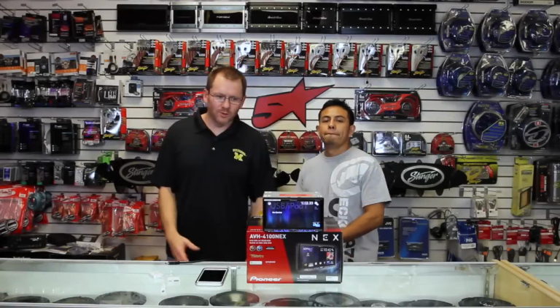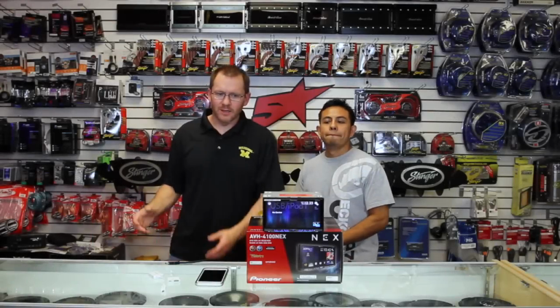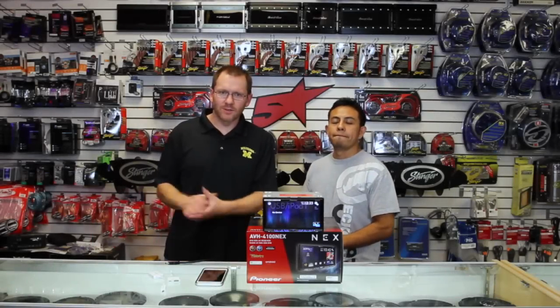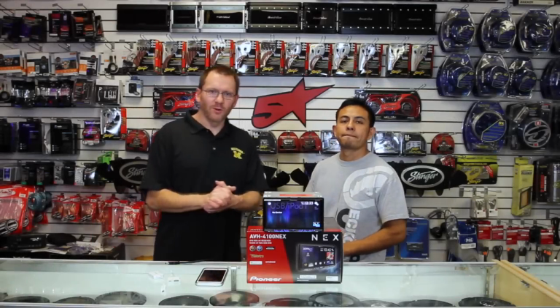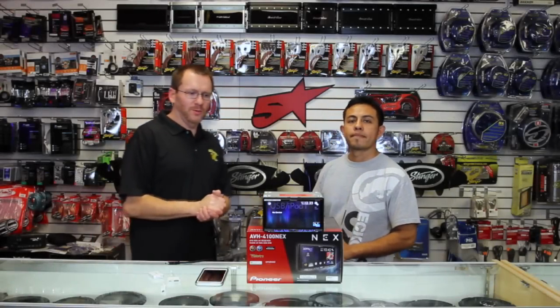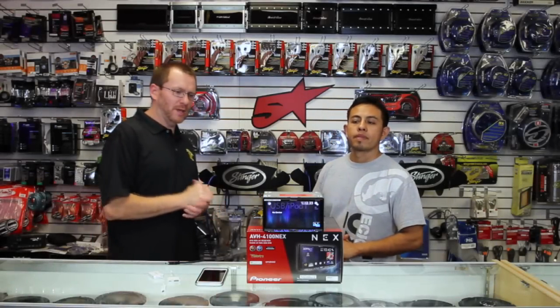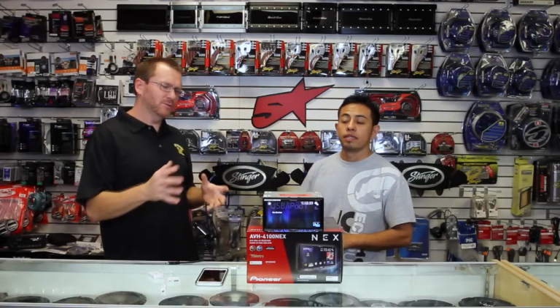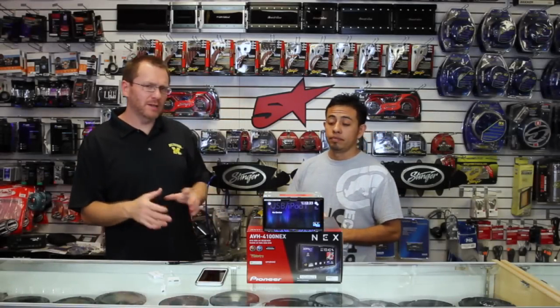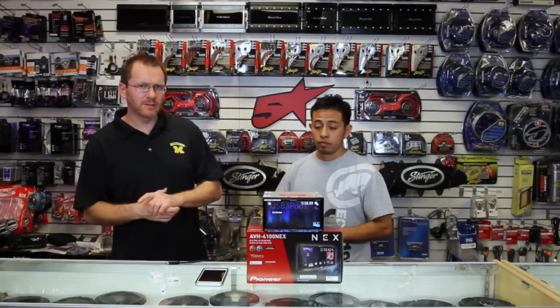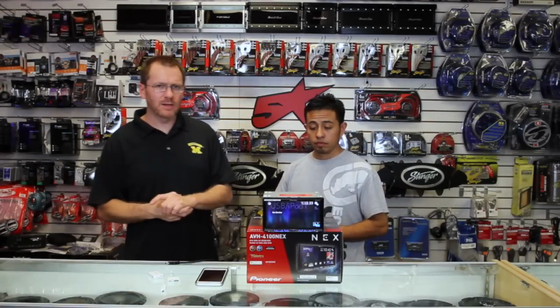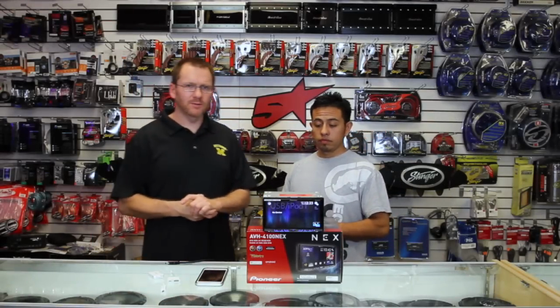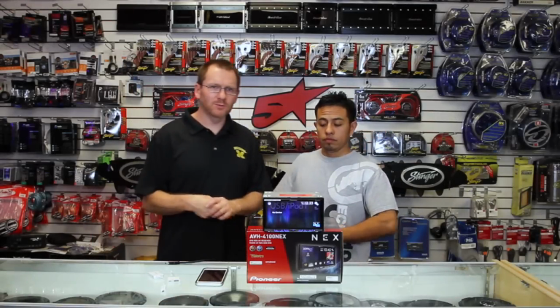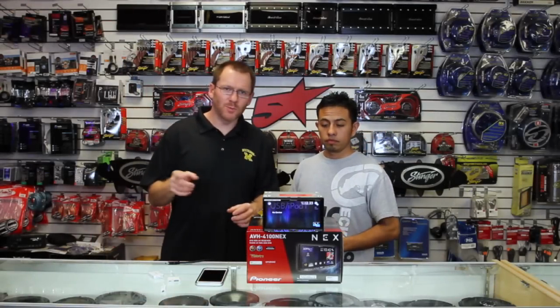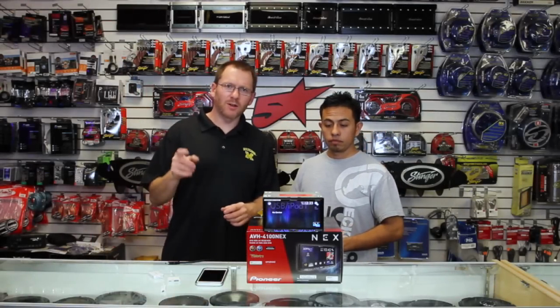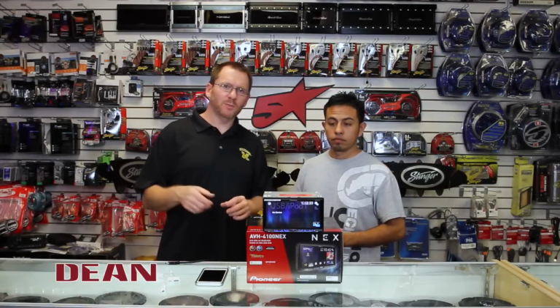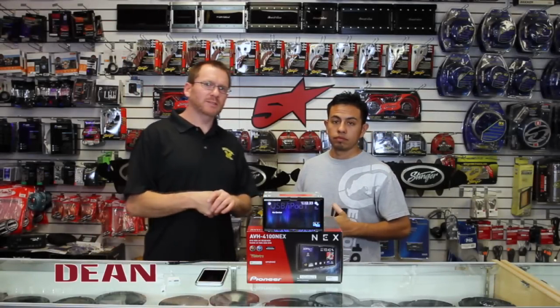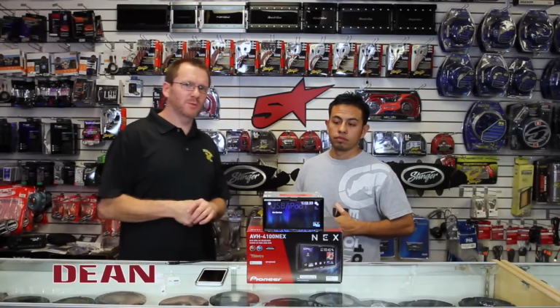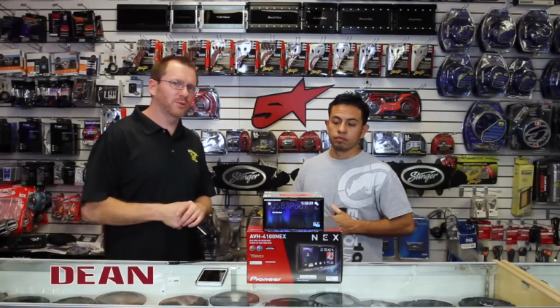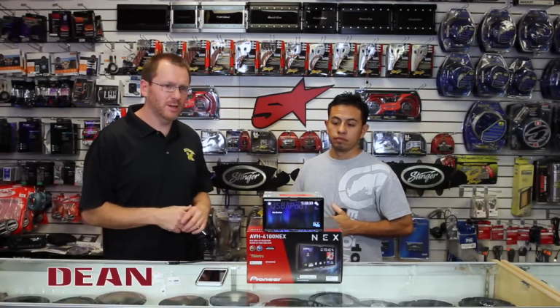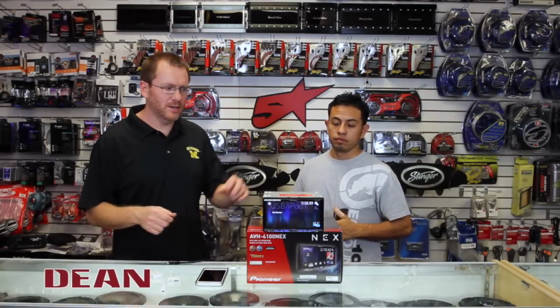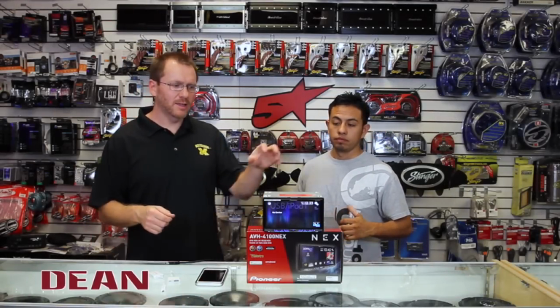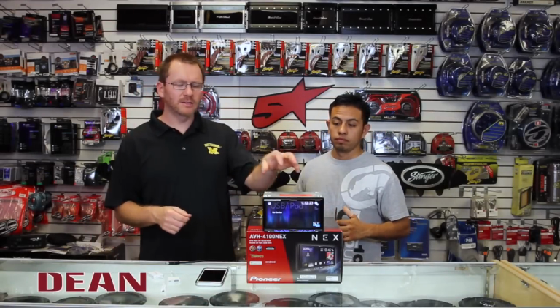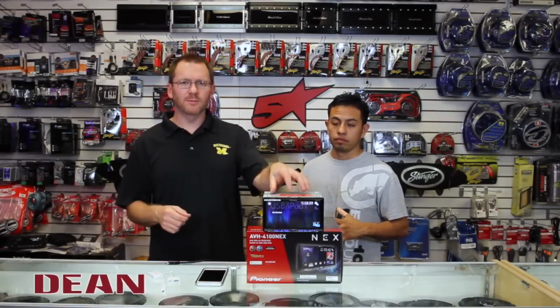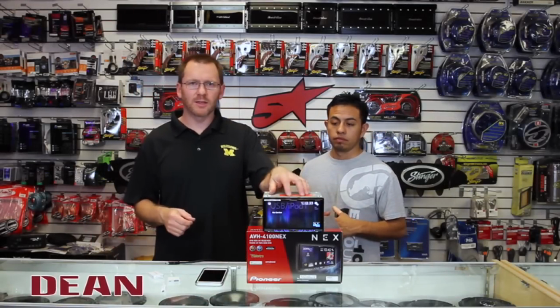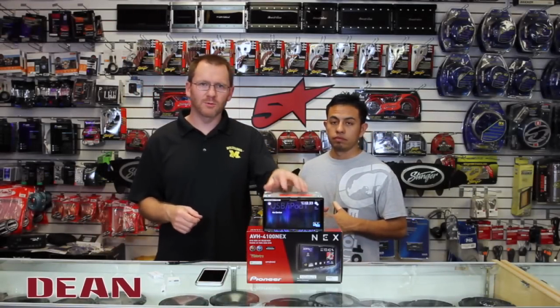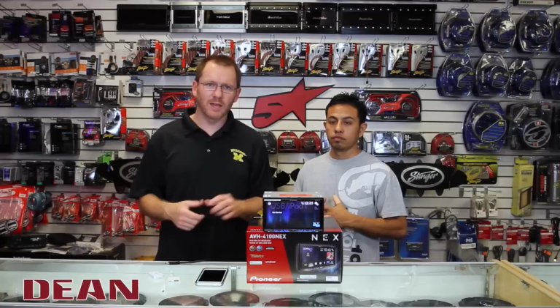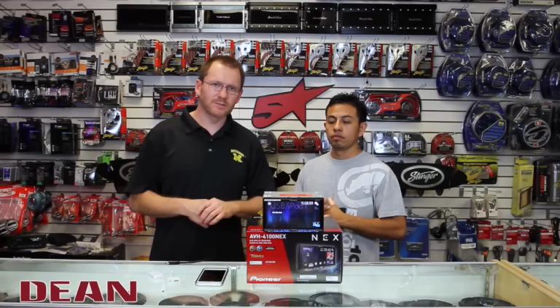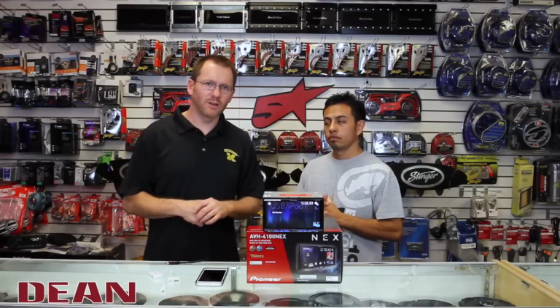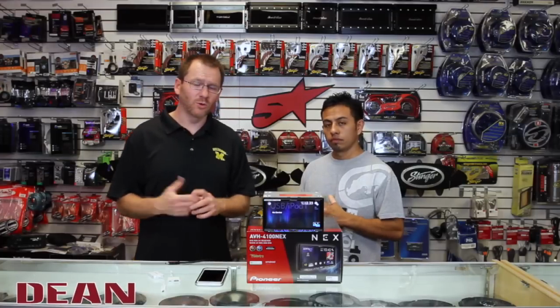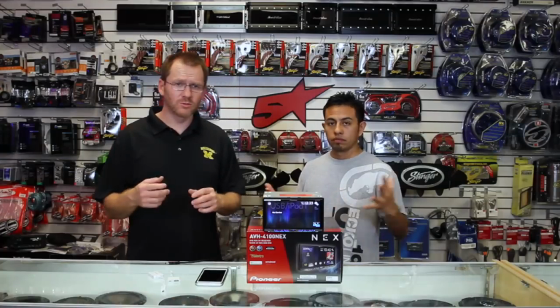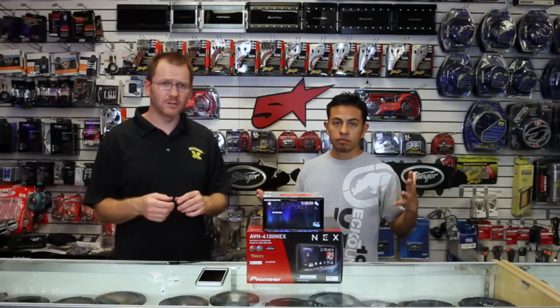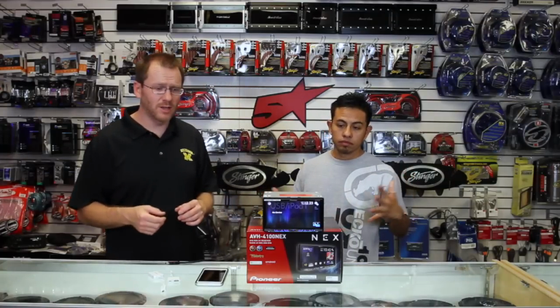So, you got your new NEX radio and you were smart enough to pay someone to put in an HDMI cable when you had it installed, or you did it yourself.